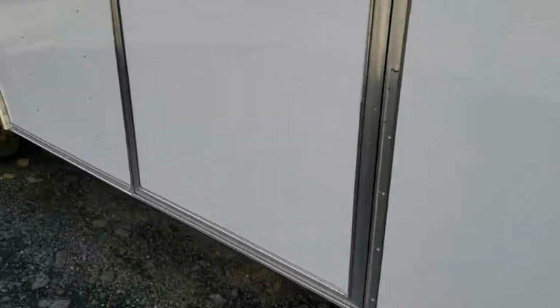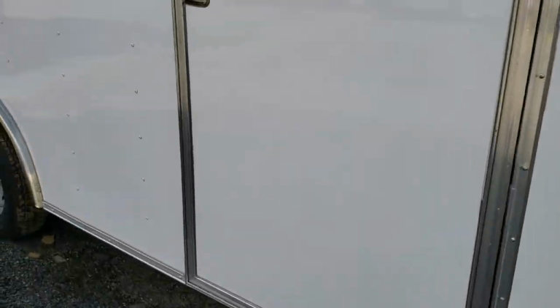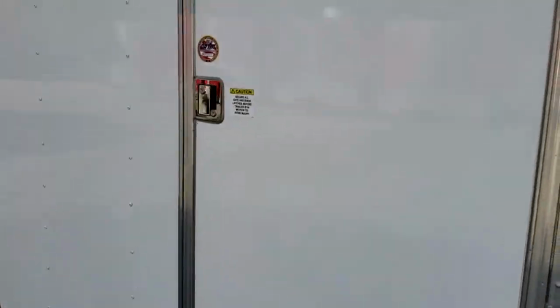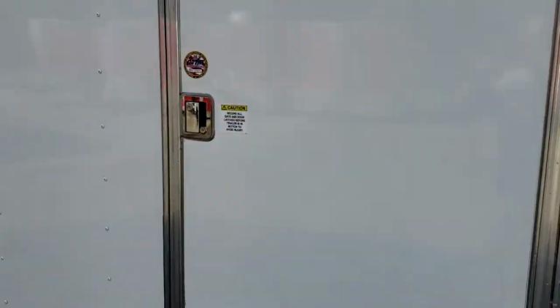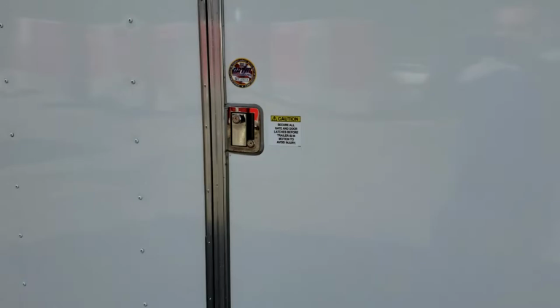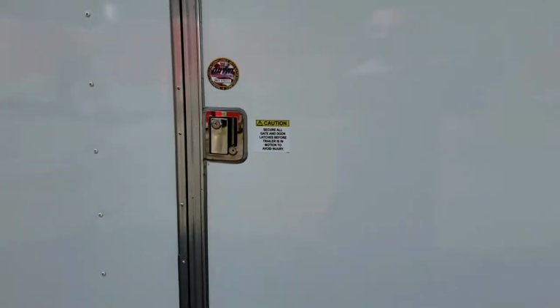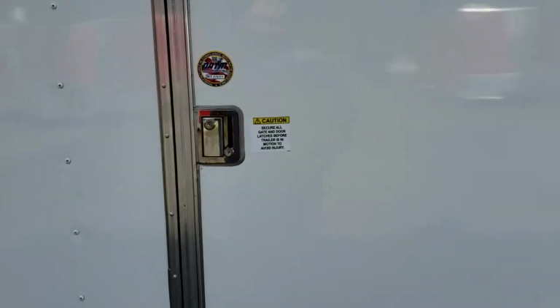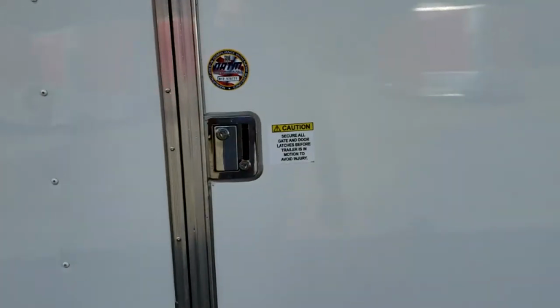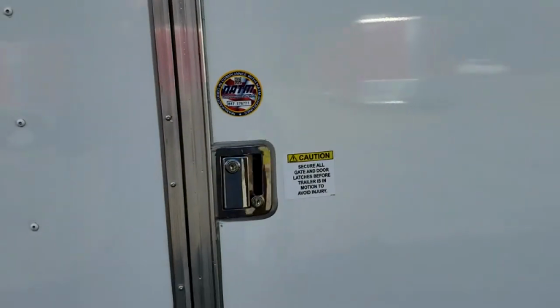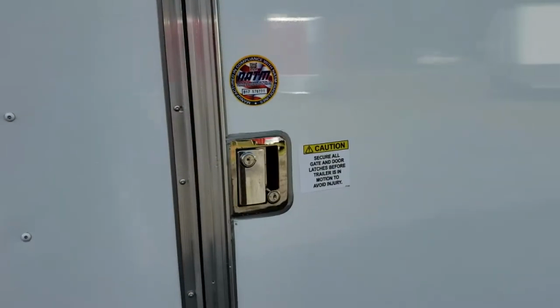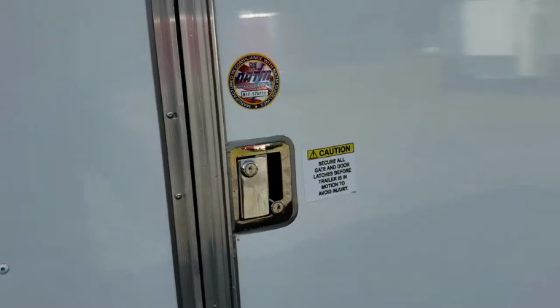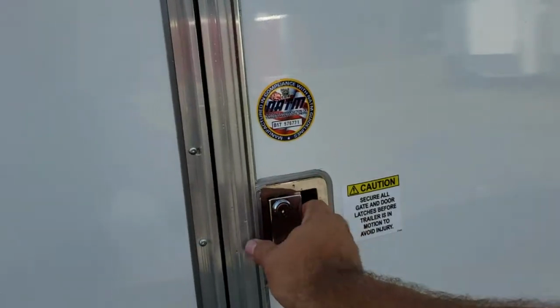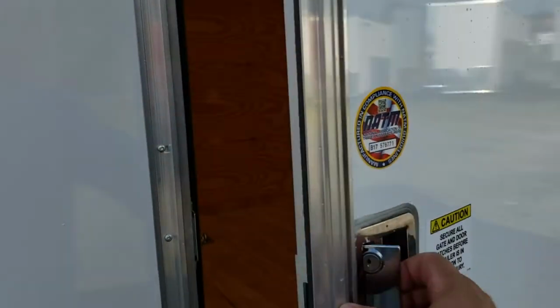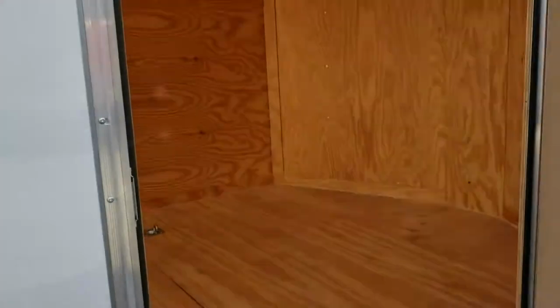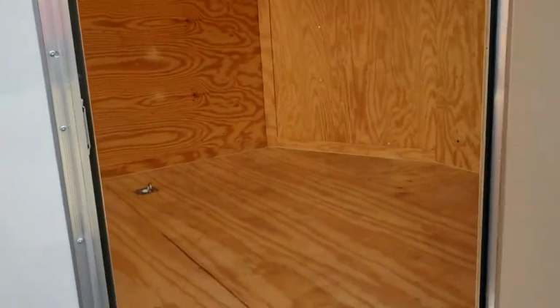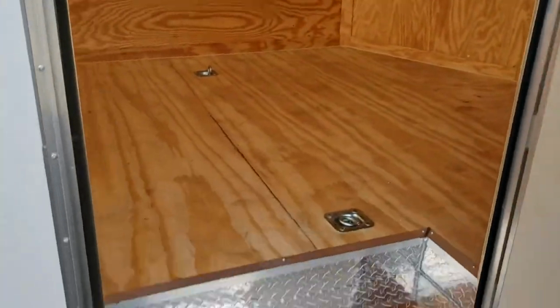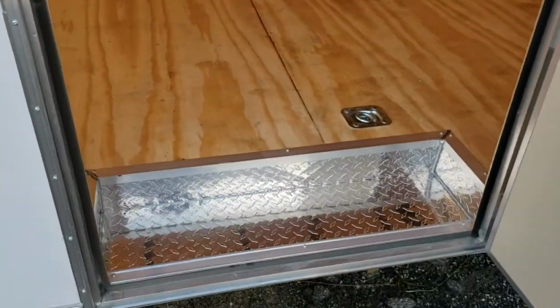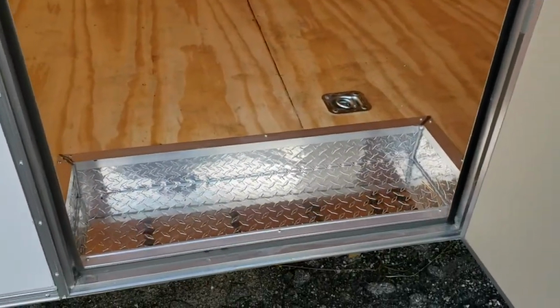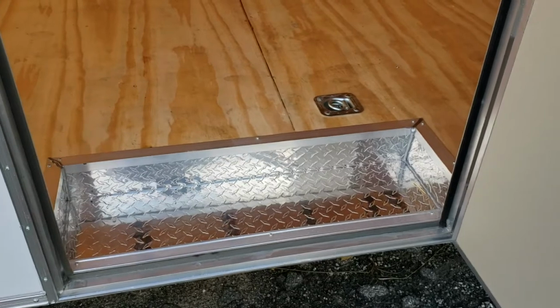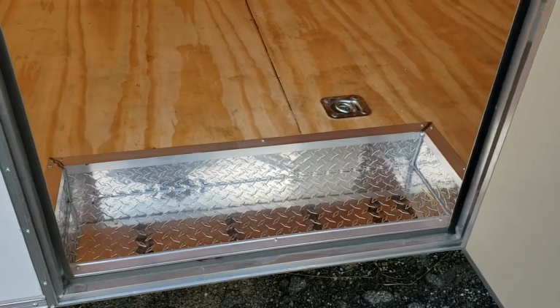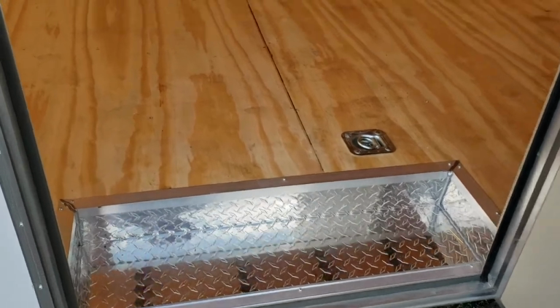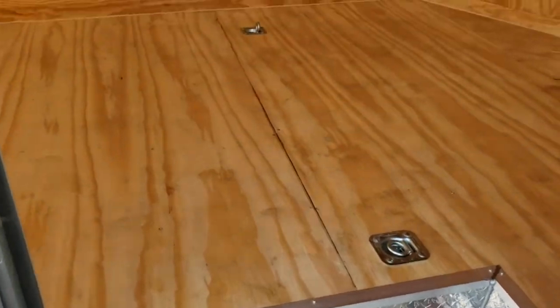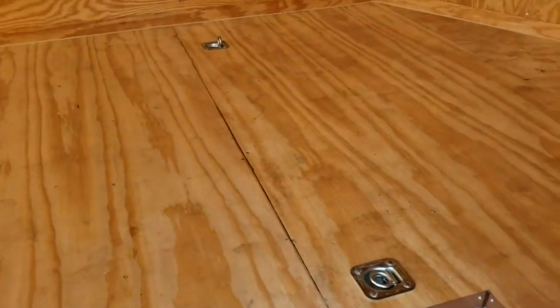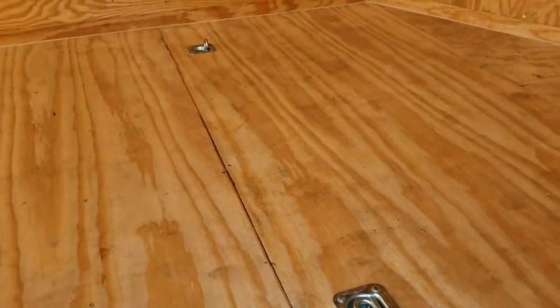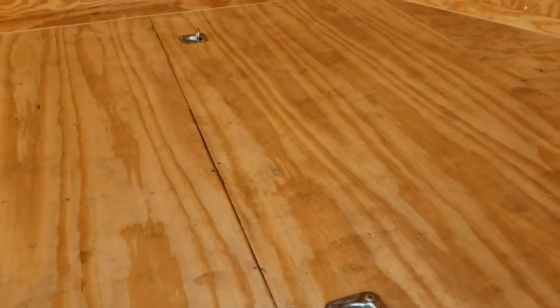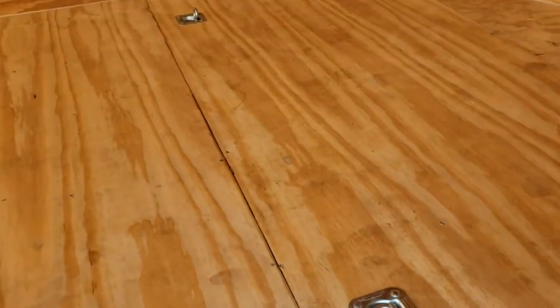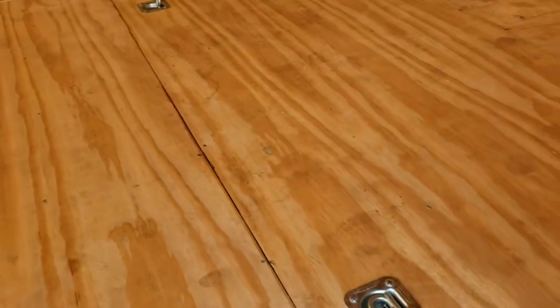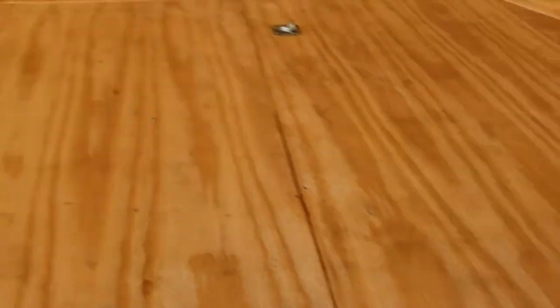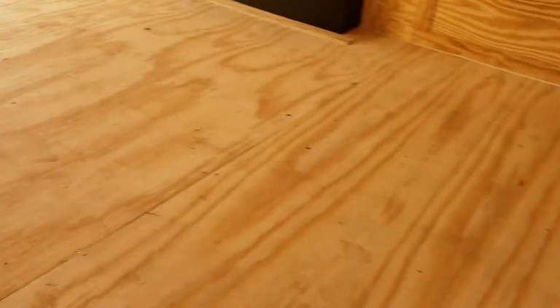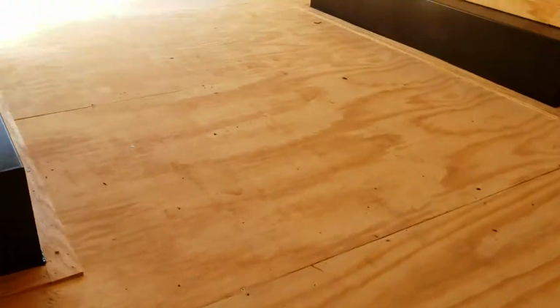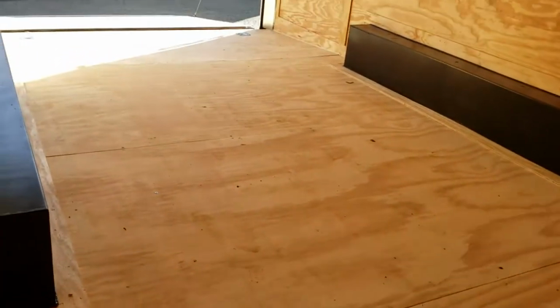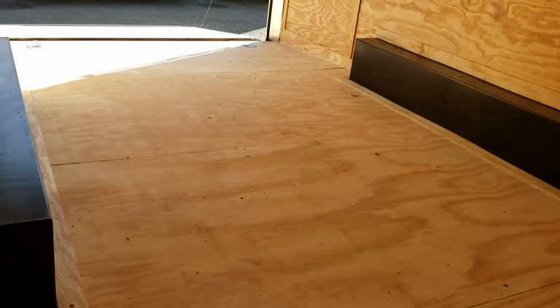It has an RV-style side door with a lock and dead bolt, a step well, and the model includes four D-rings — two in the front and two in the rear.